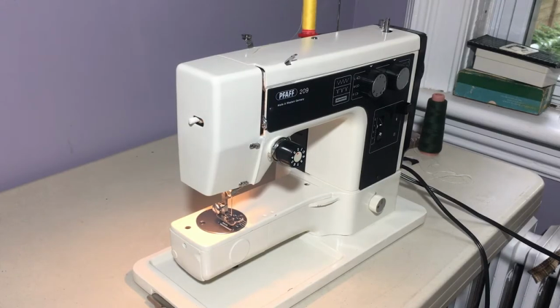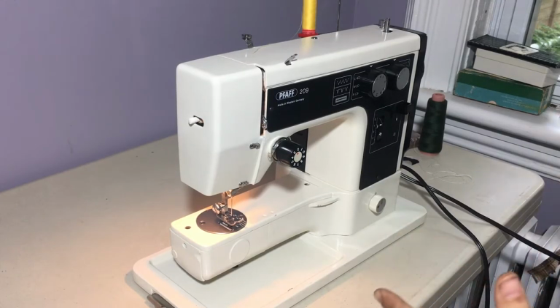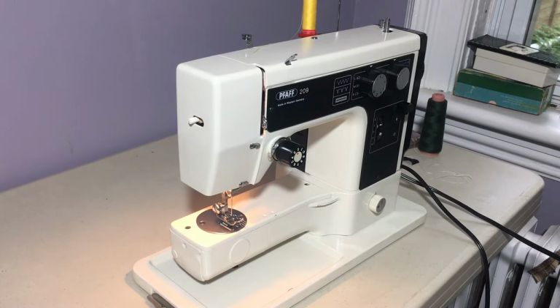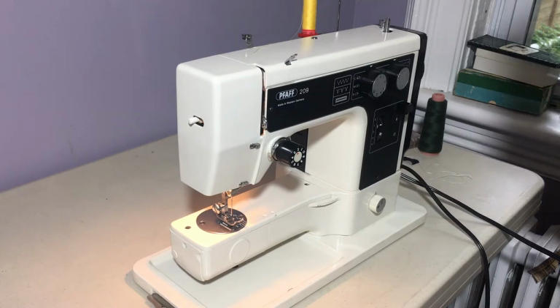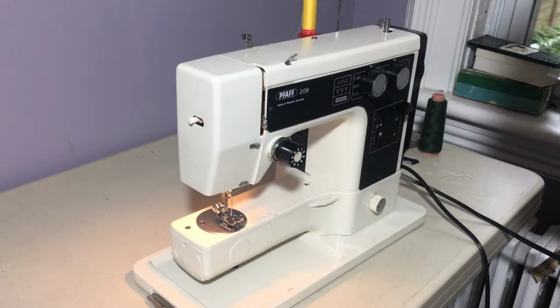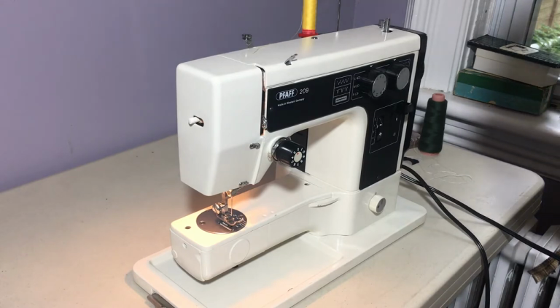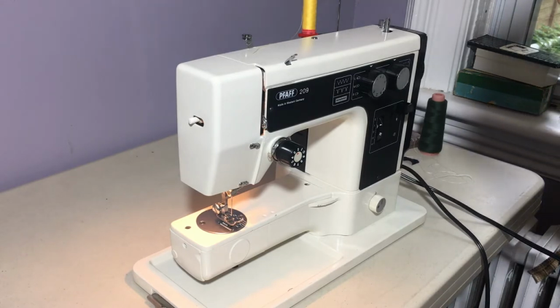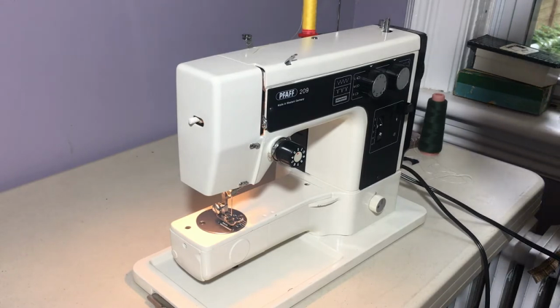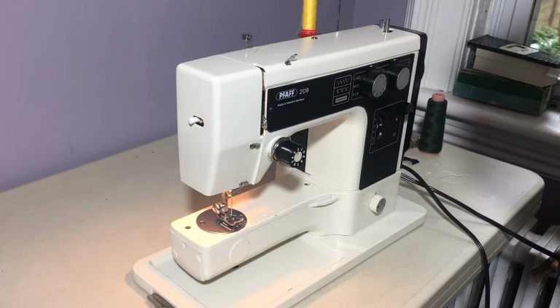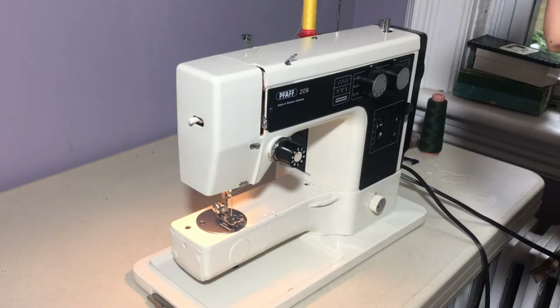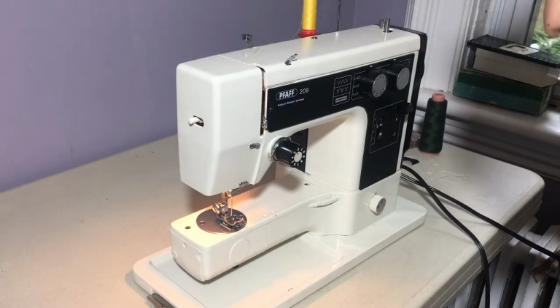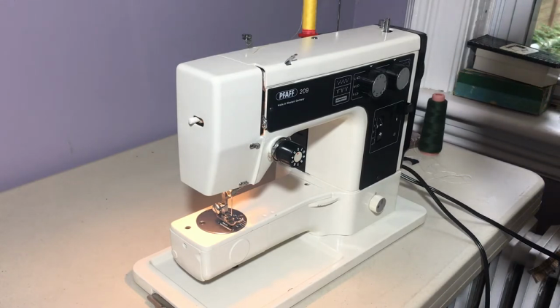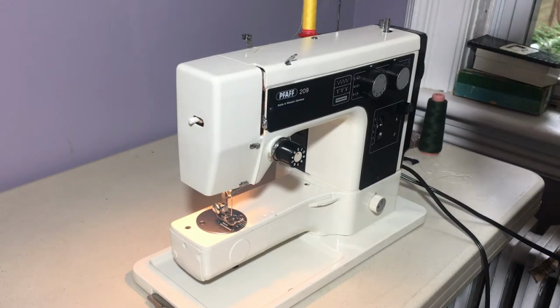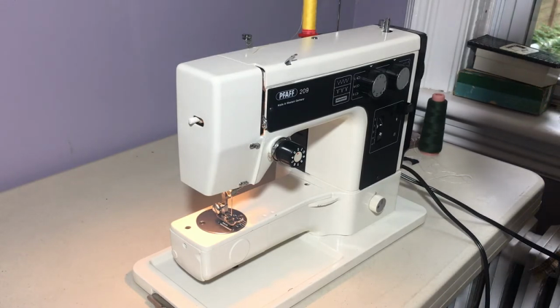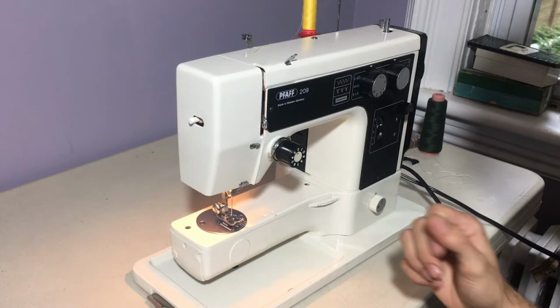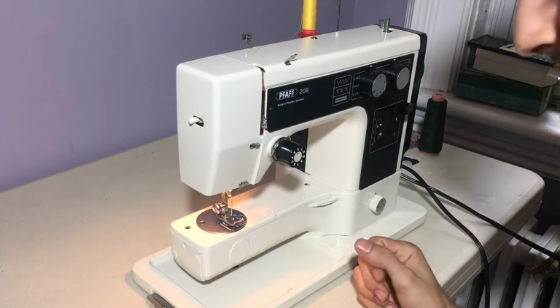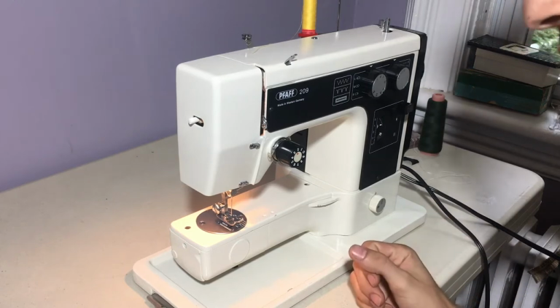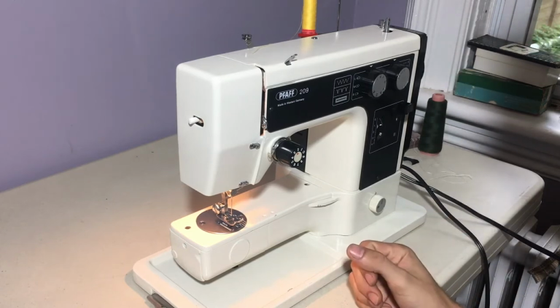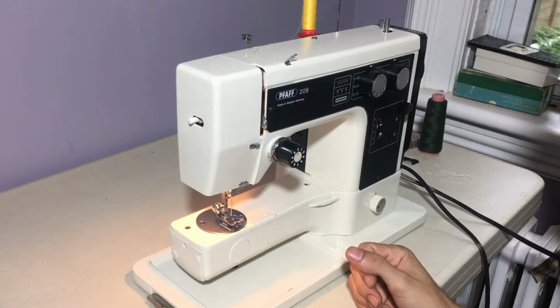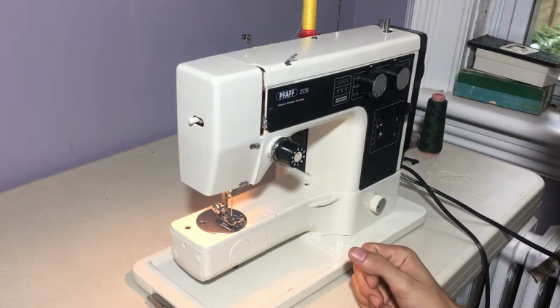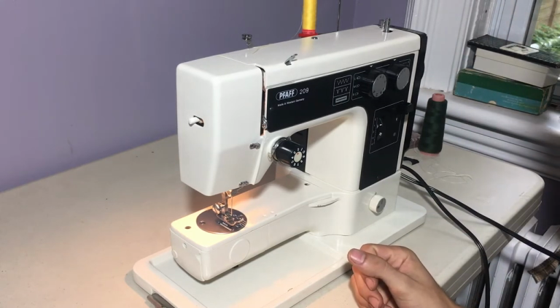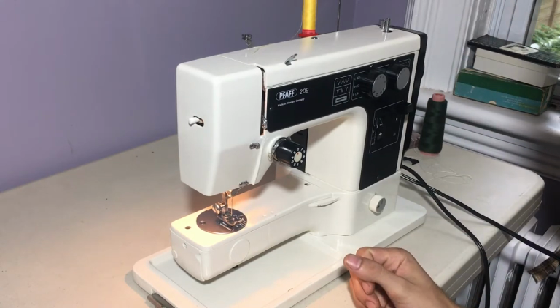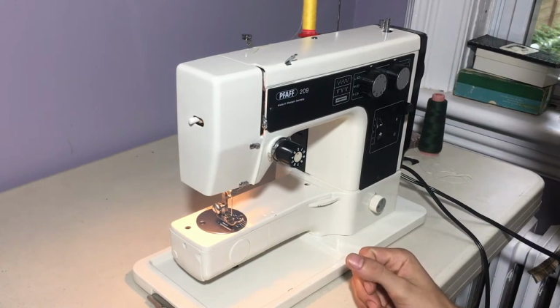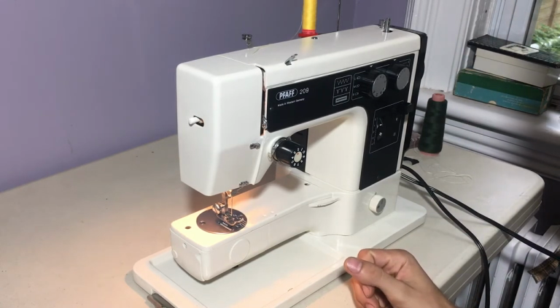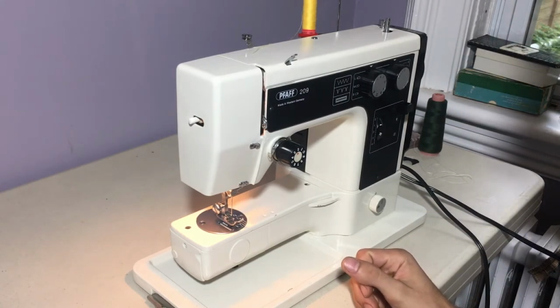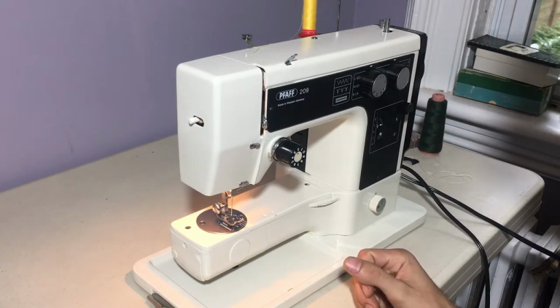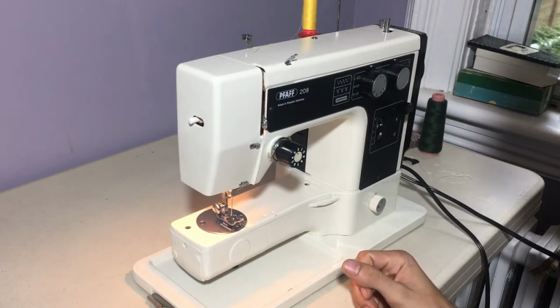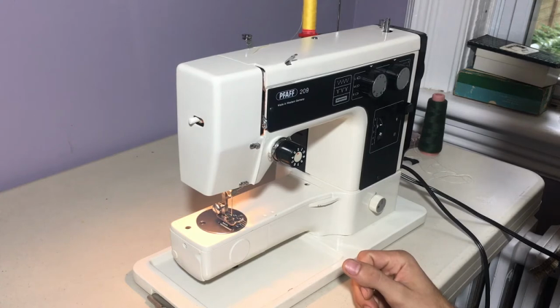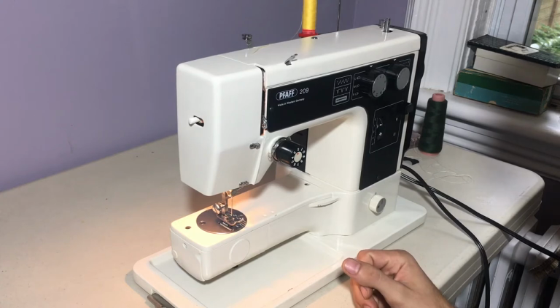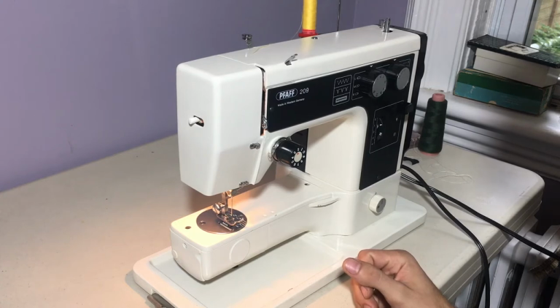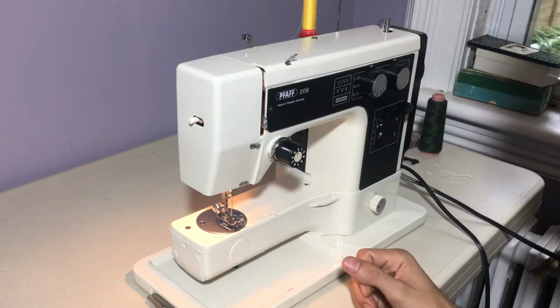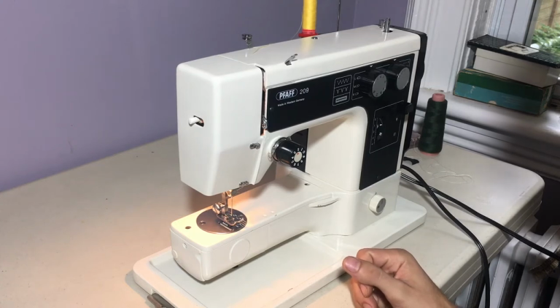Hey everyone, welcome back to Virgo Sewing. If you have seen my videos before, I hope that you enjoy the little musical intro that I've added. I recorded that just this morning and I hope that it'll serve as a nice little intro.